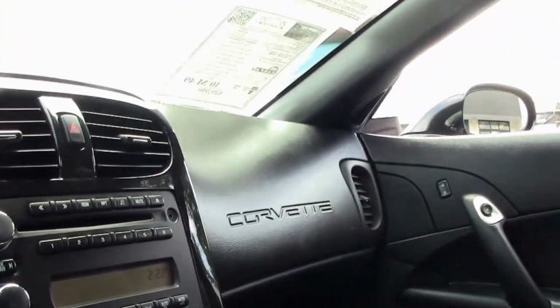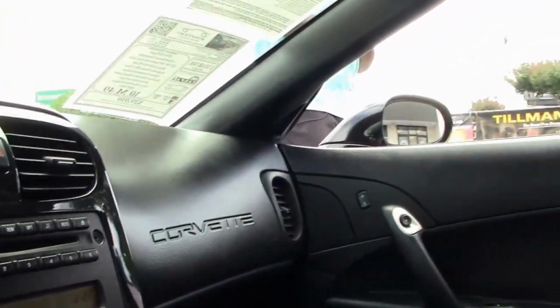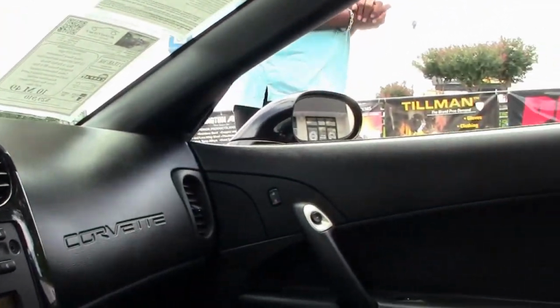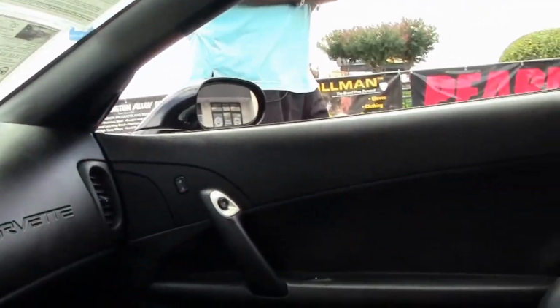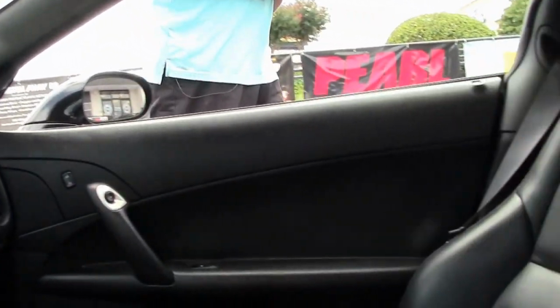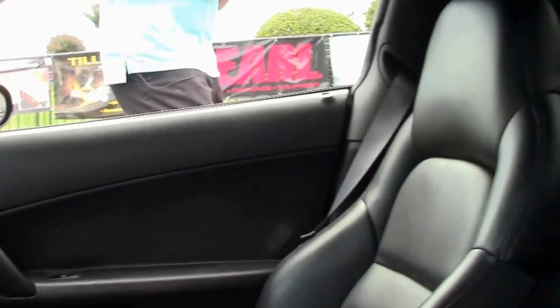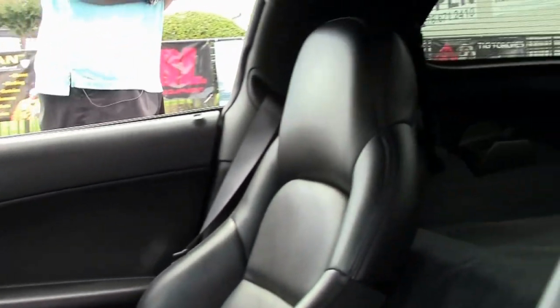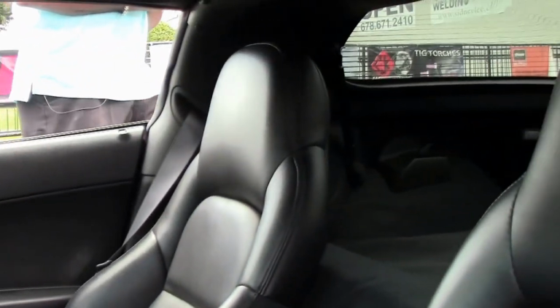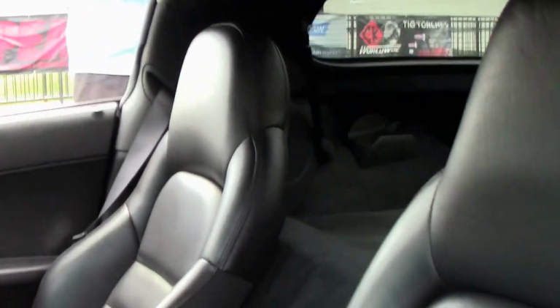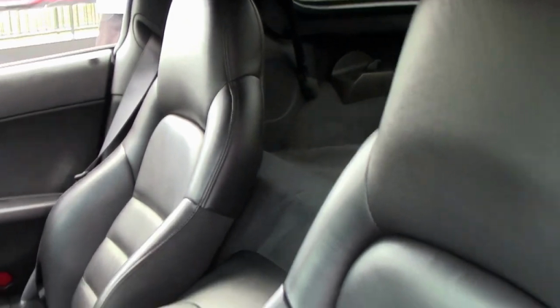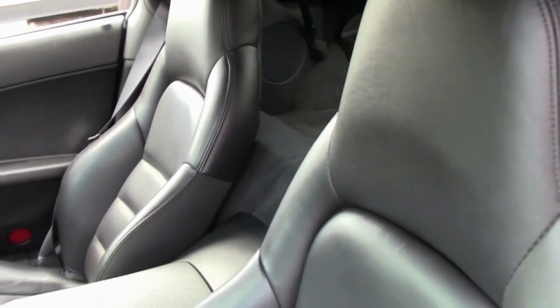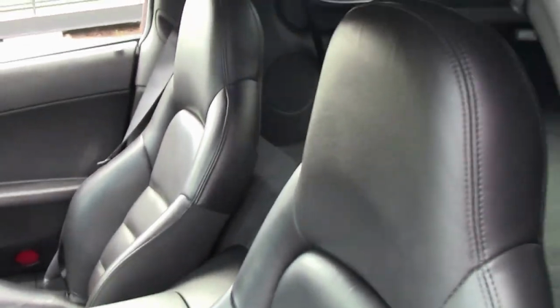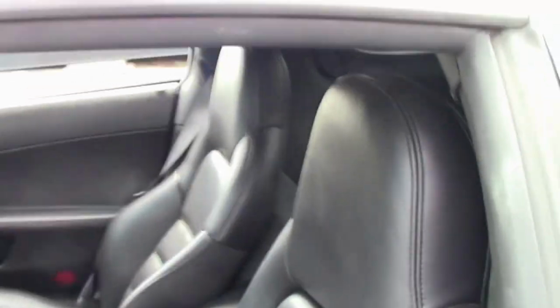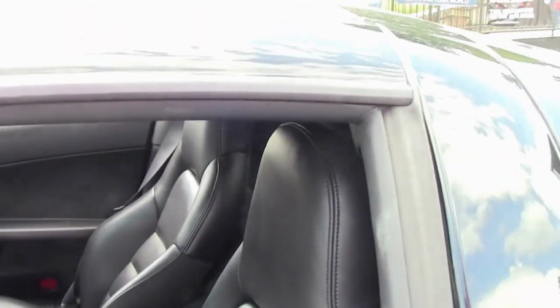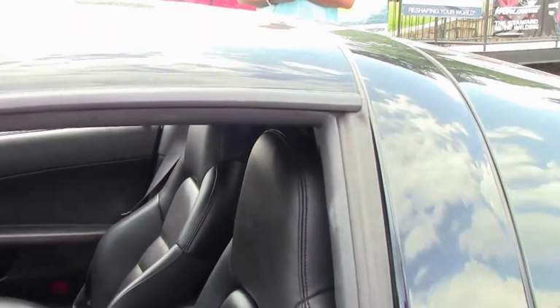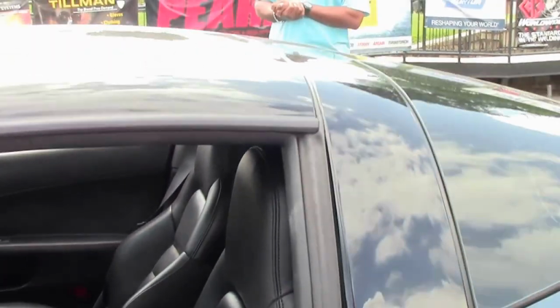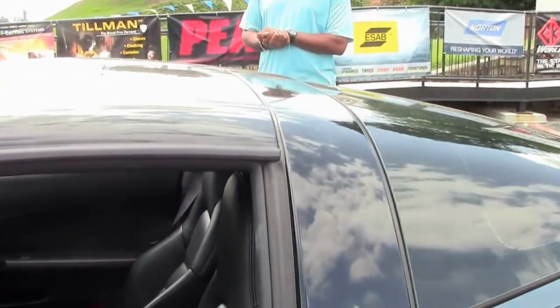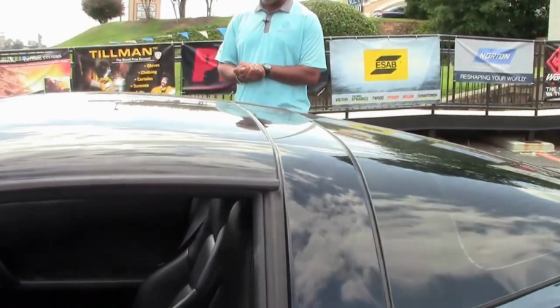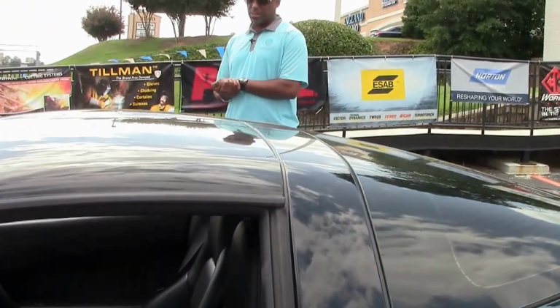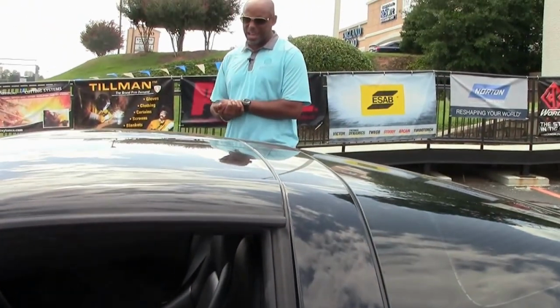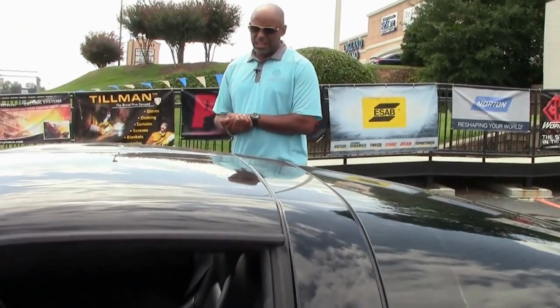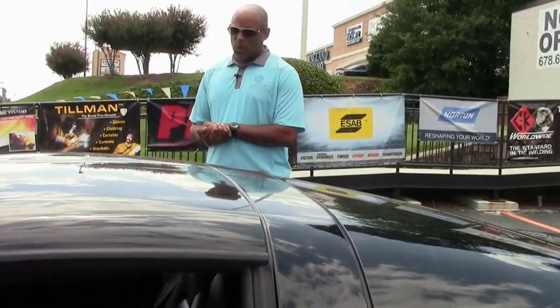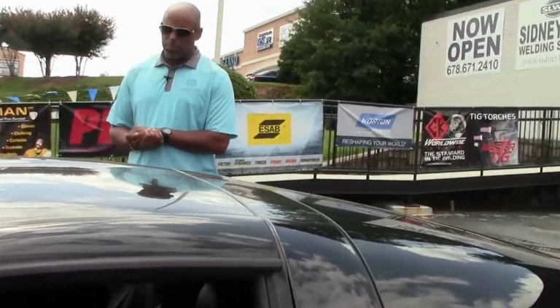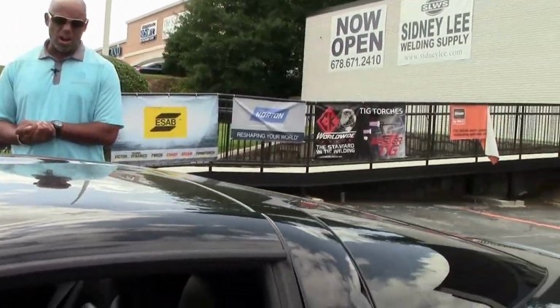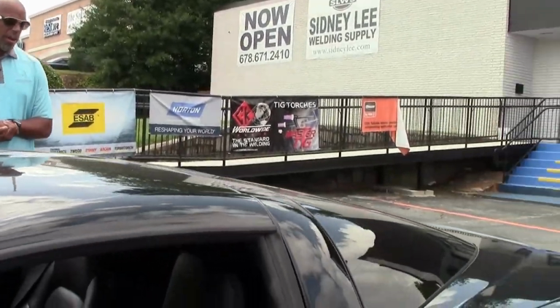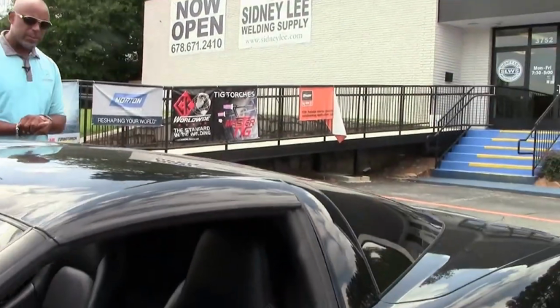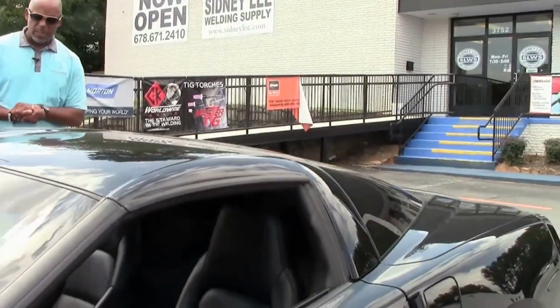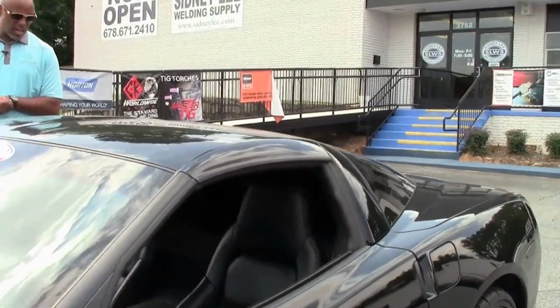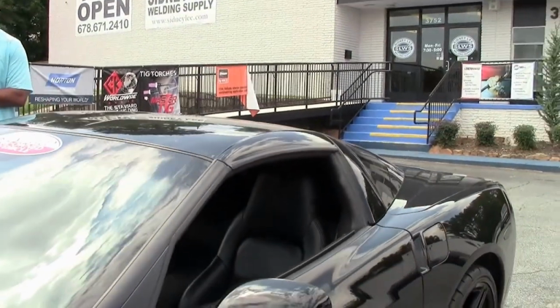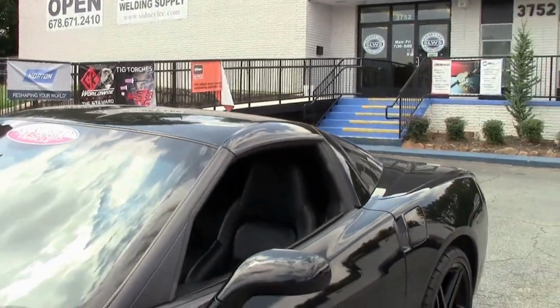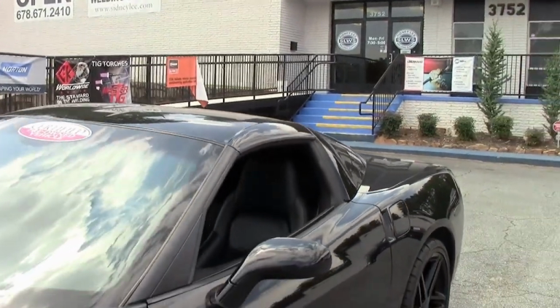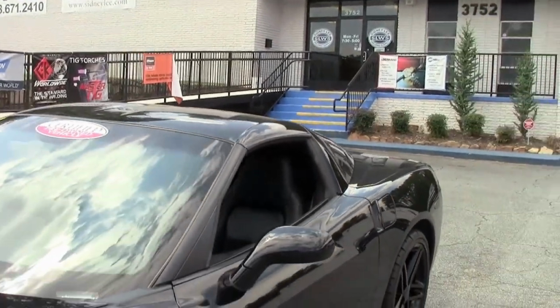Black leather interior, pretty straightforward. Stereo has an auxiliary input in case you want to plug in your iPod or something like that. Of course, it's a push-start car. Very, very nice car.